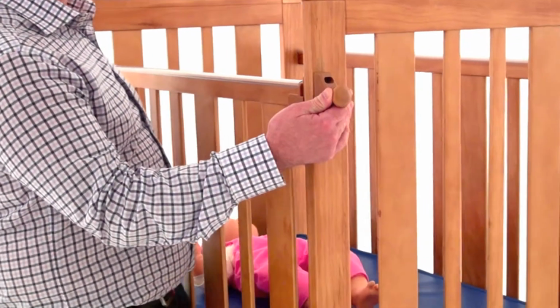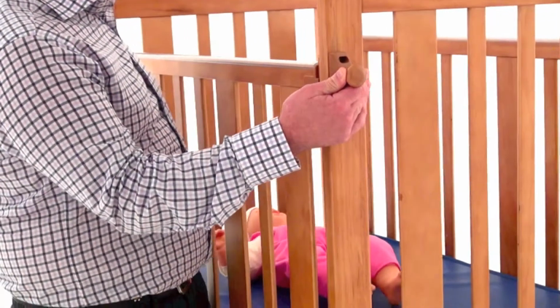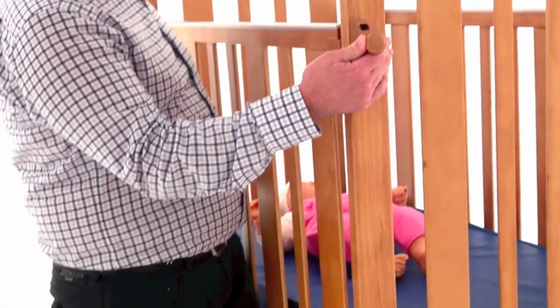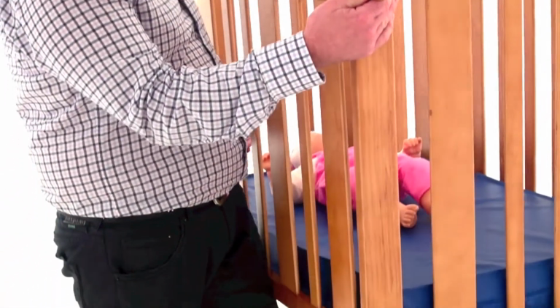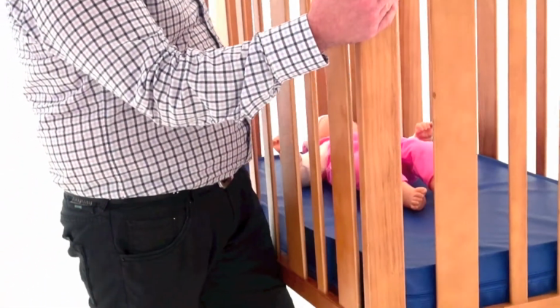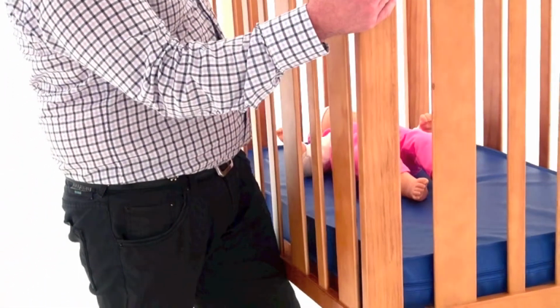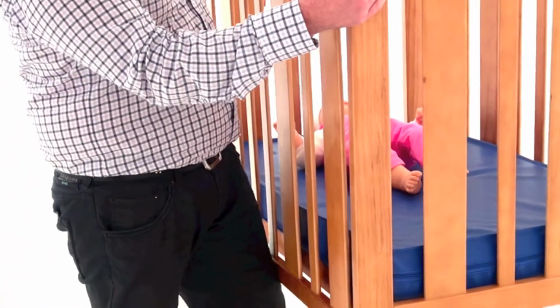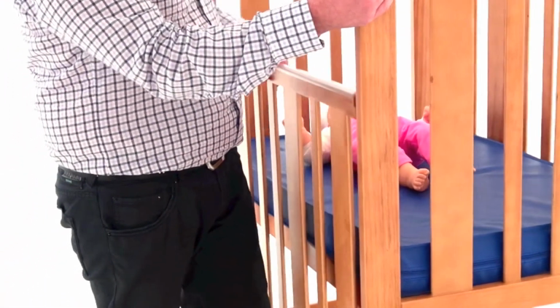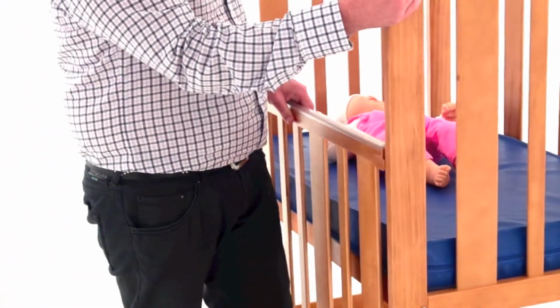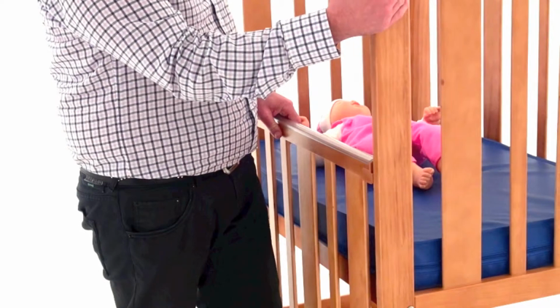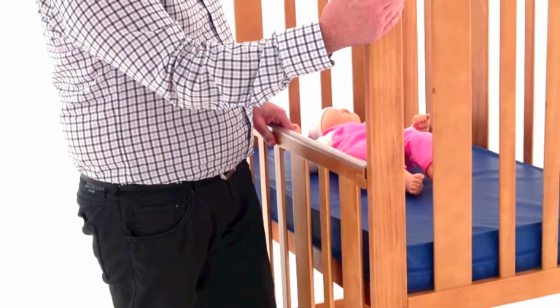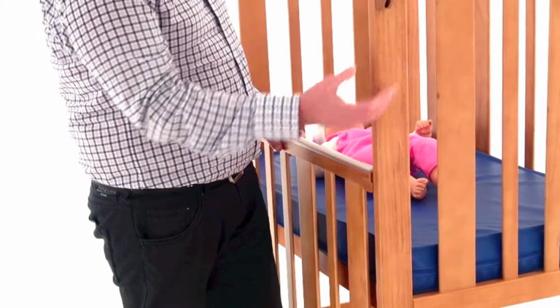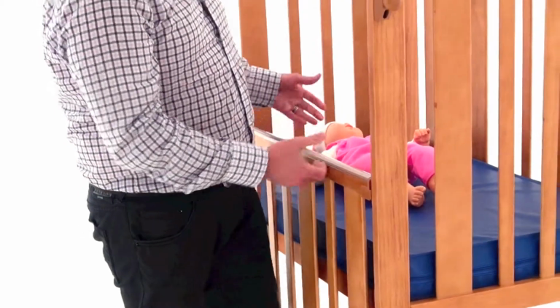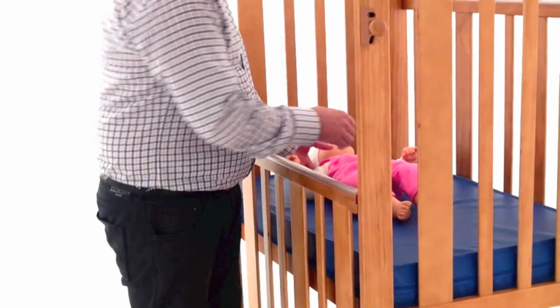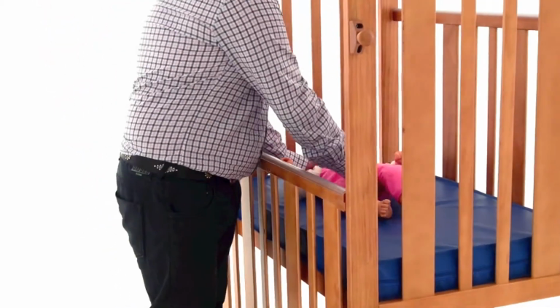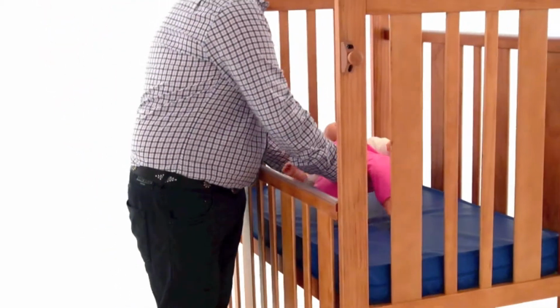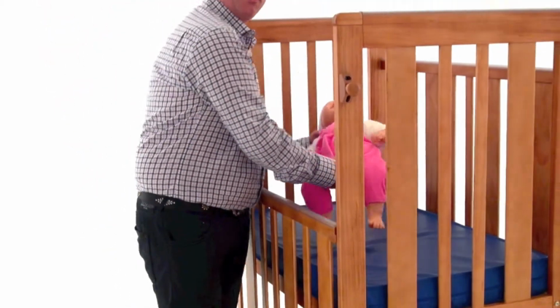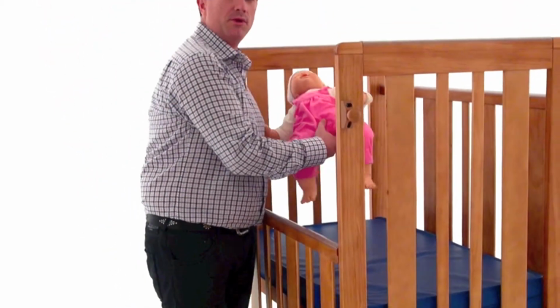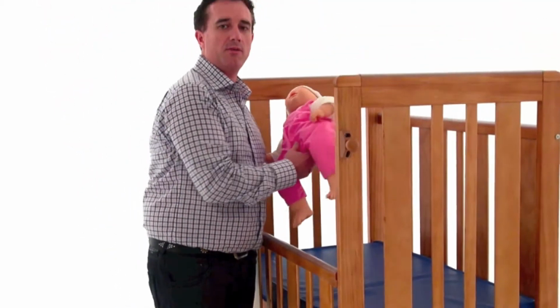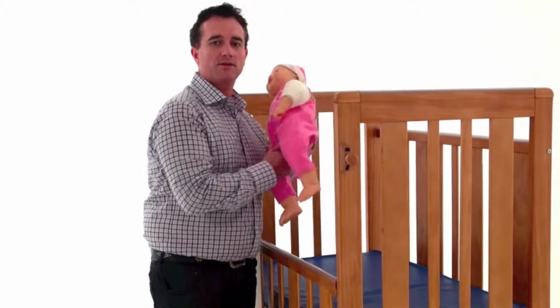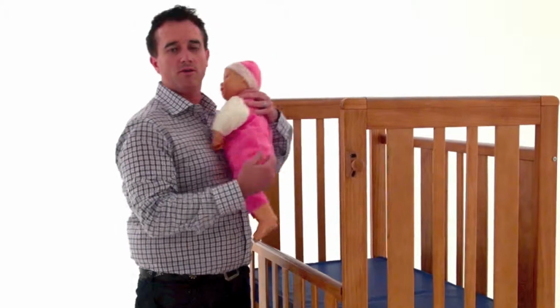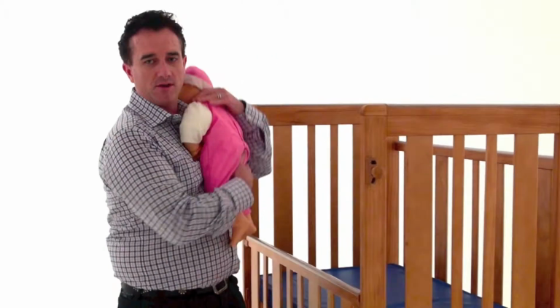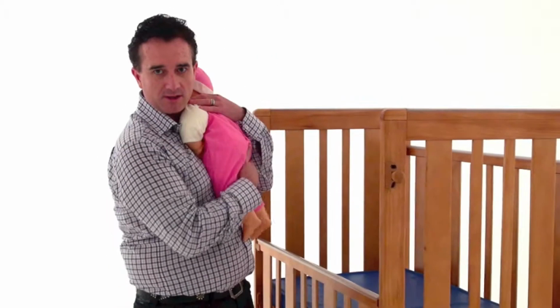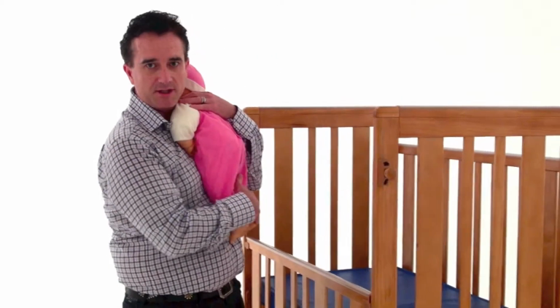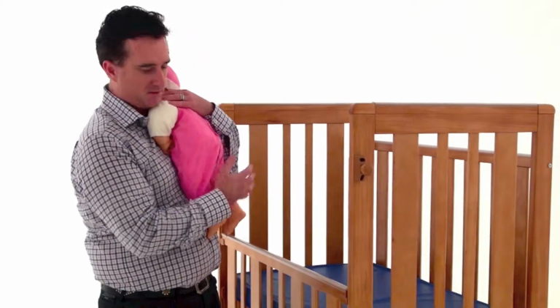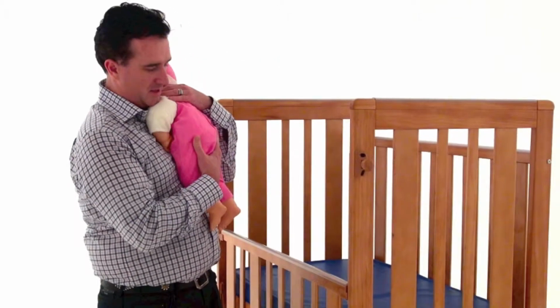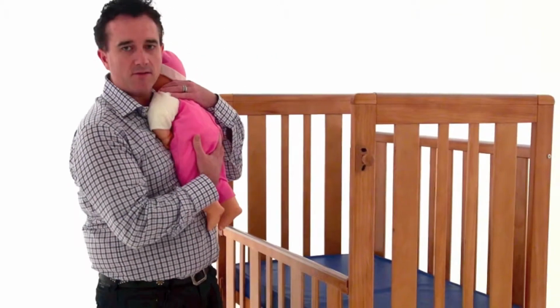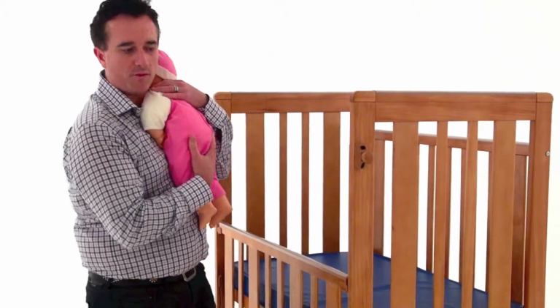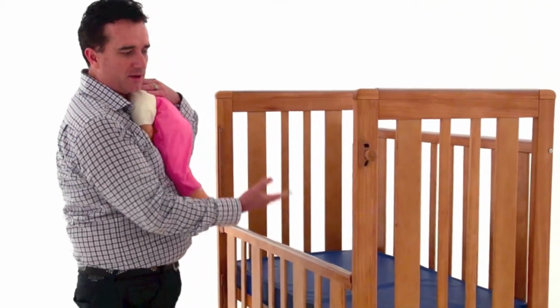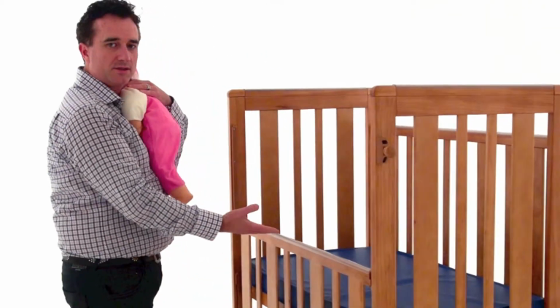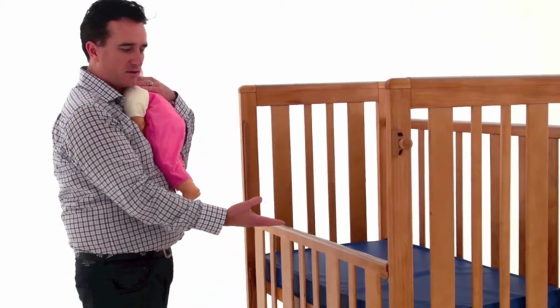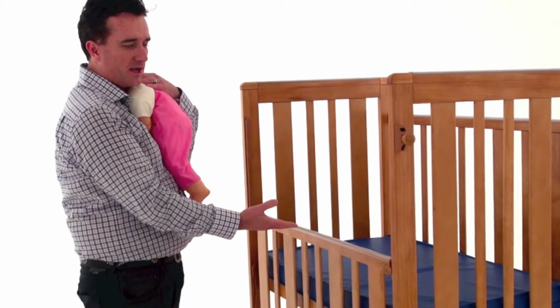Place your hip on the base of the cot and simply drop the side. Remove the baby with limited impact on musculoskeletal extension, and leave the cot side down.